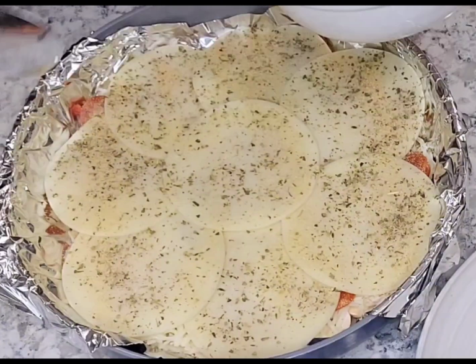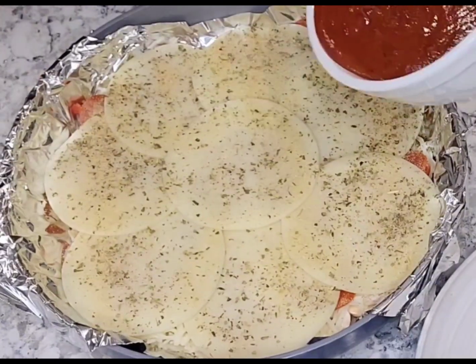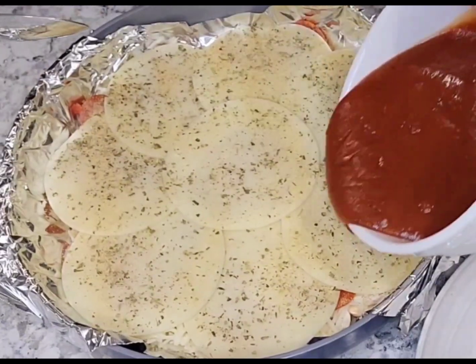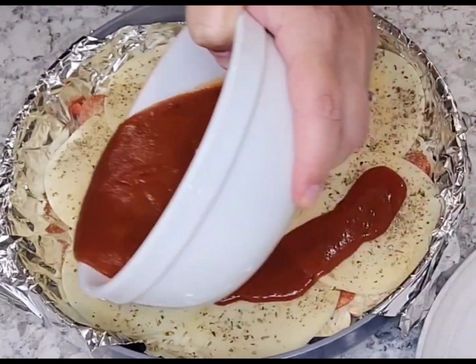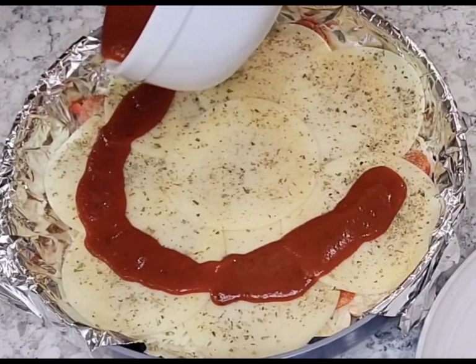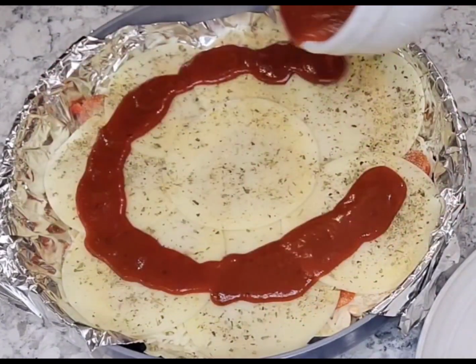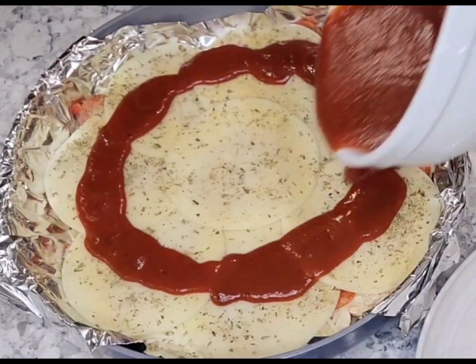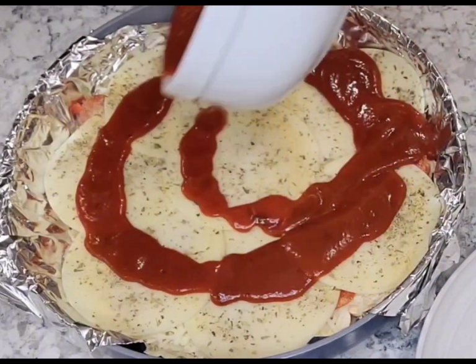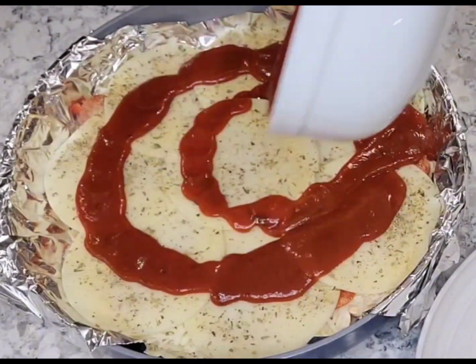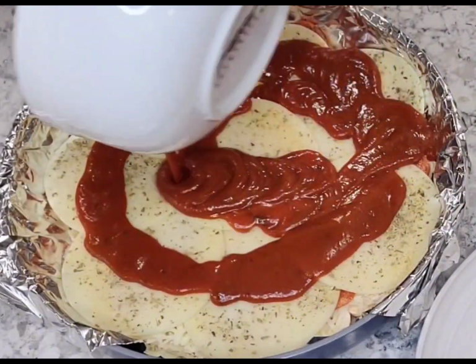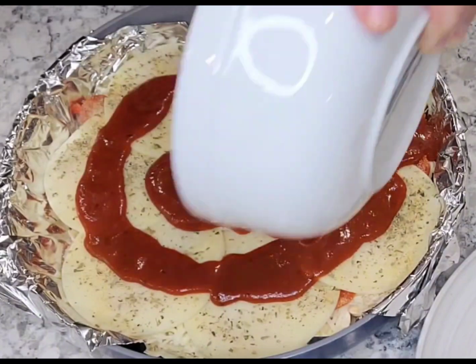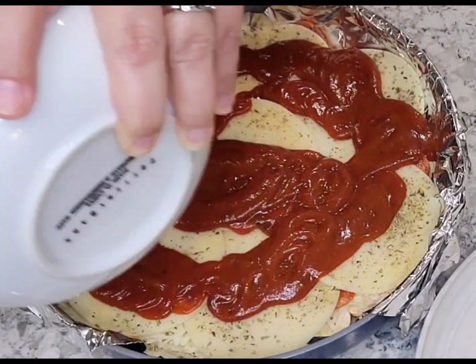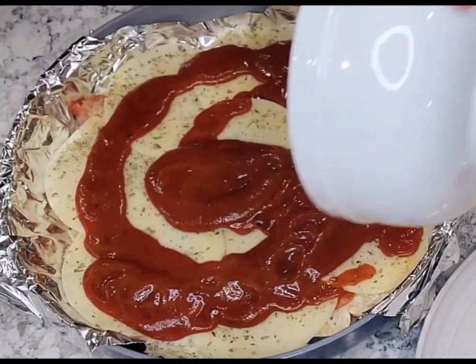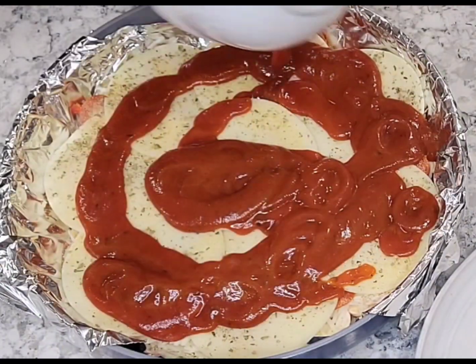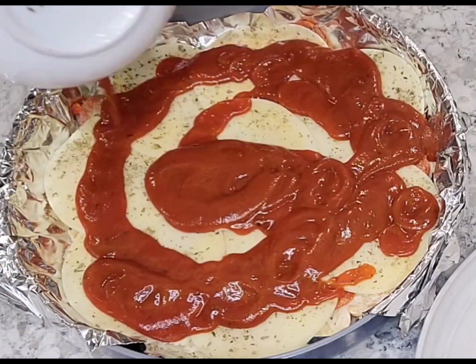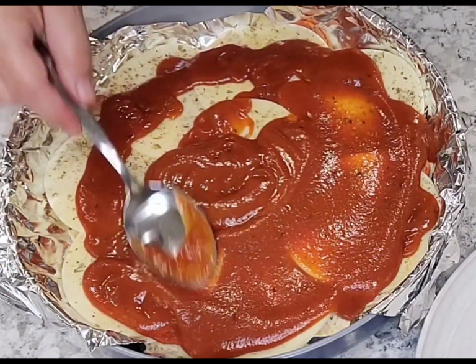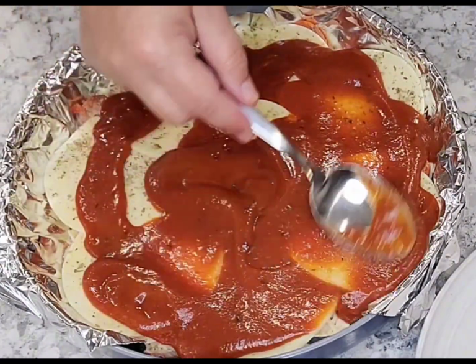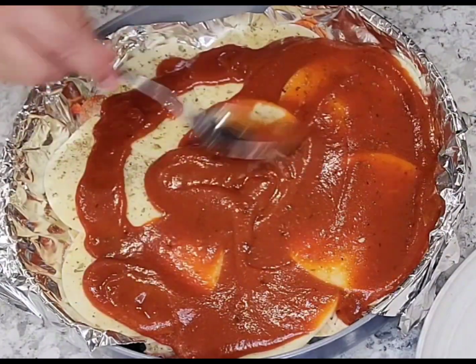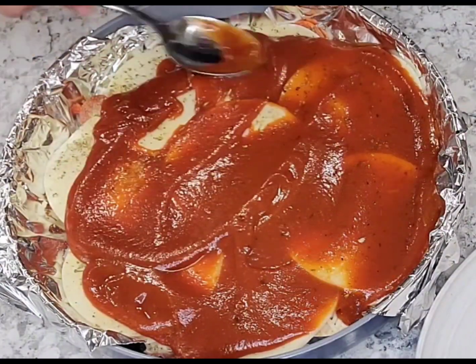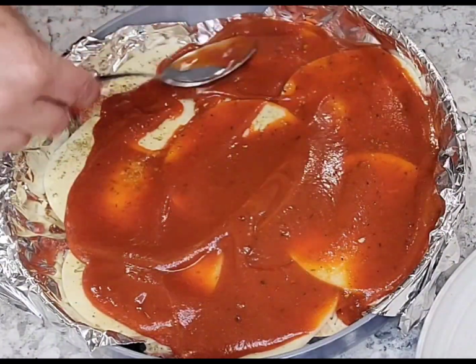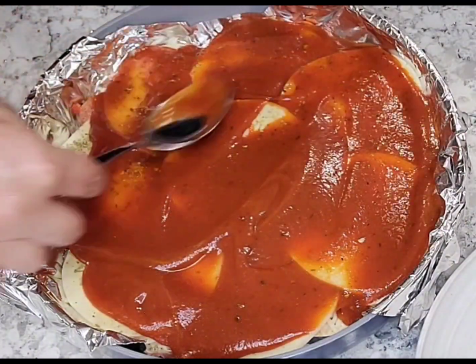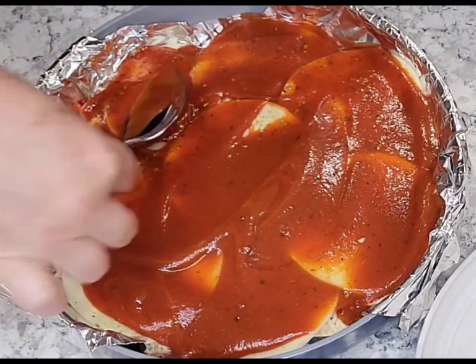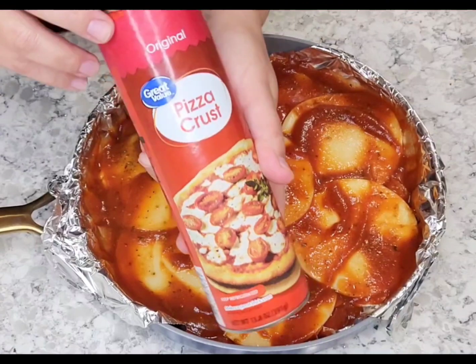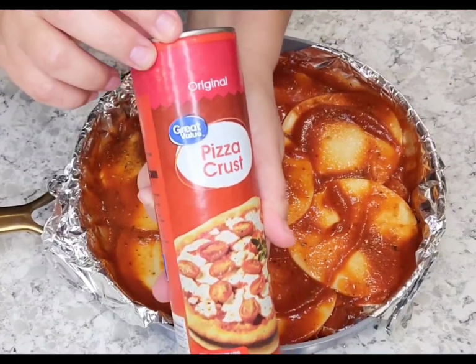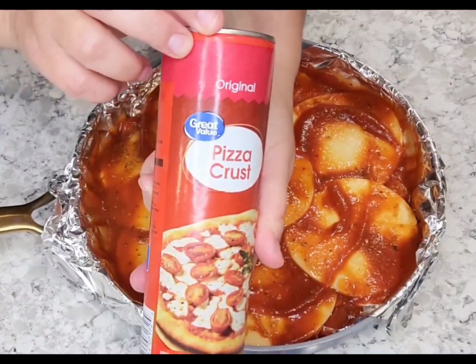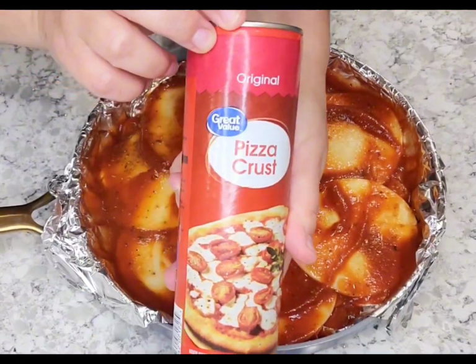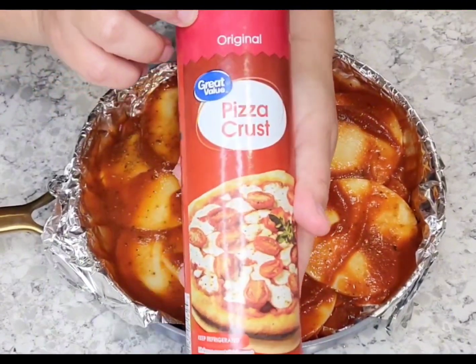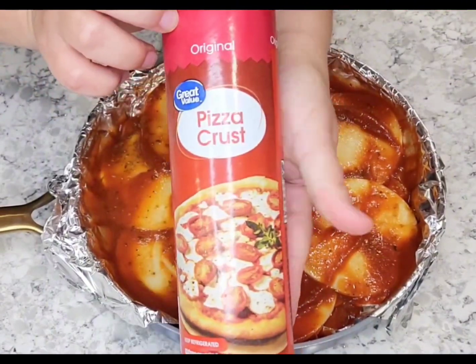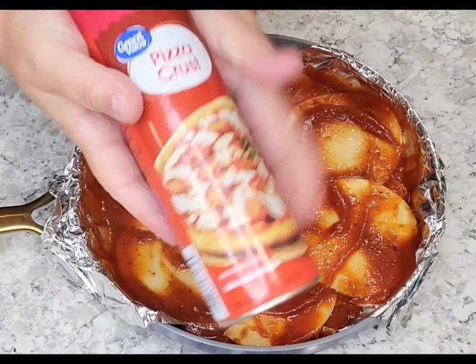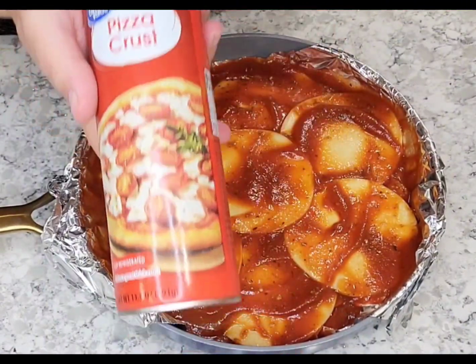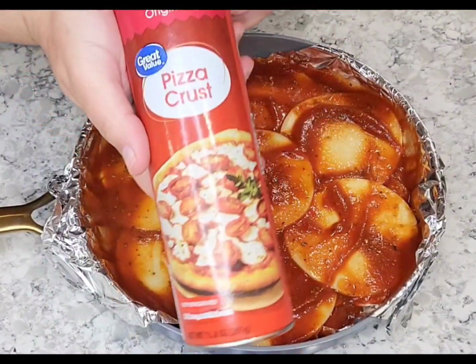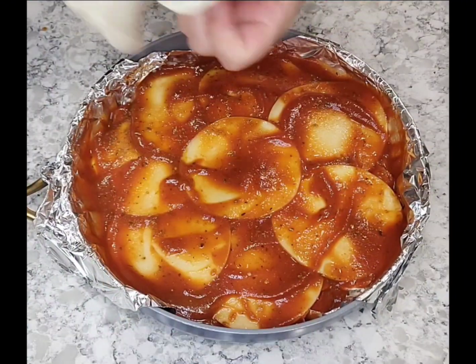The pizza sauce I purchased at Publix, and there are two packages inside that one little container. I went ahead and just used one and a half because it was going to be too much pizza sauce for our family.